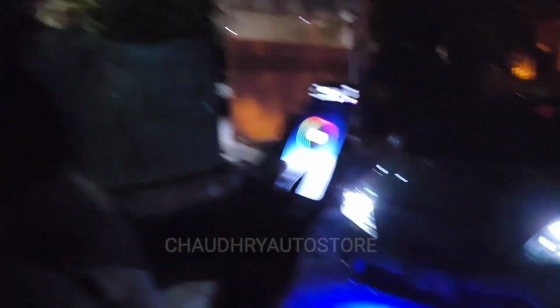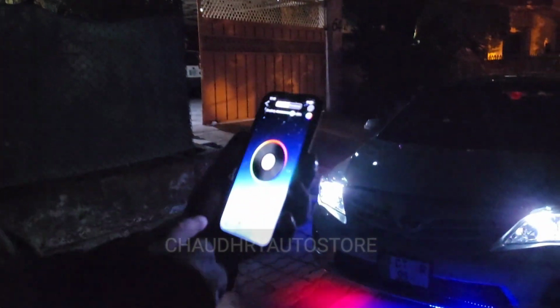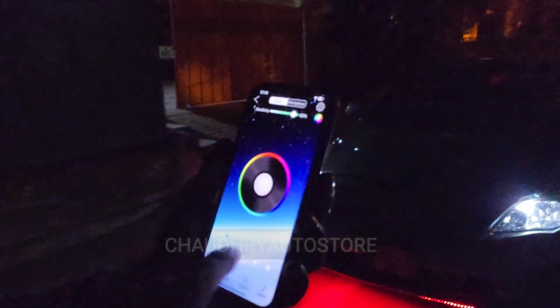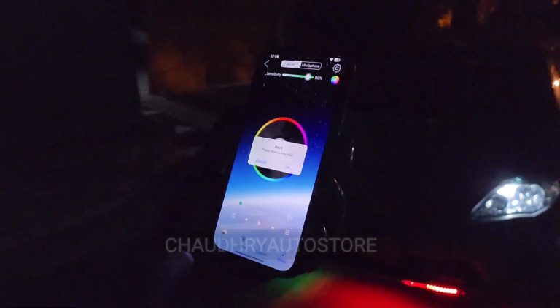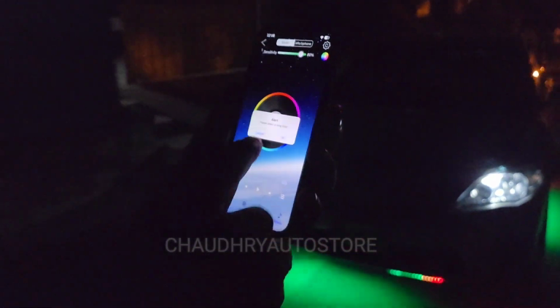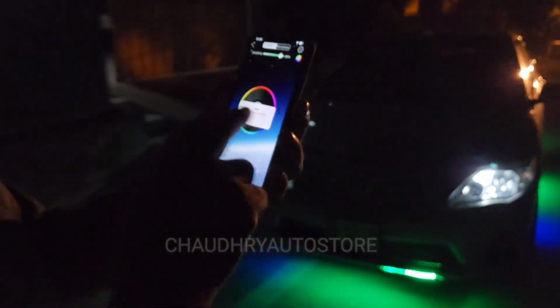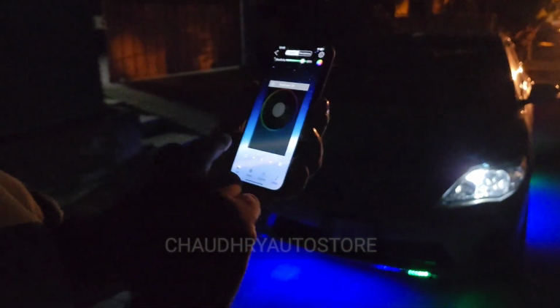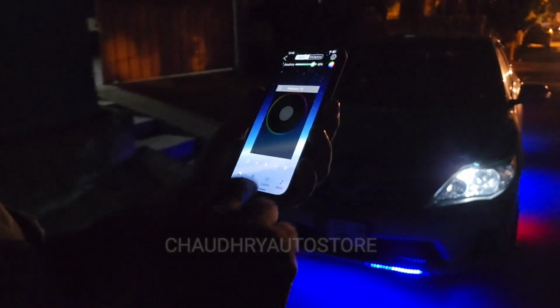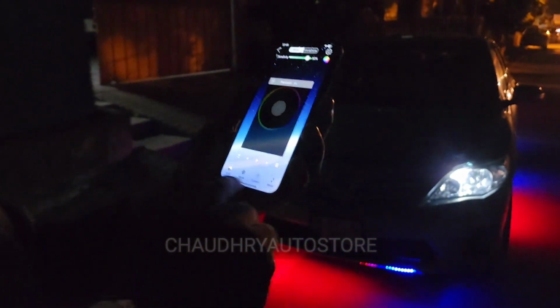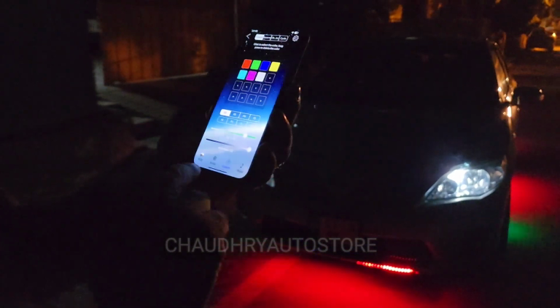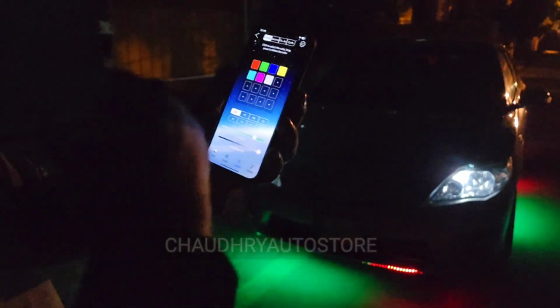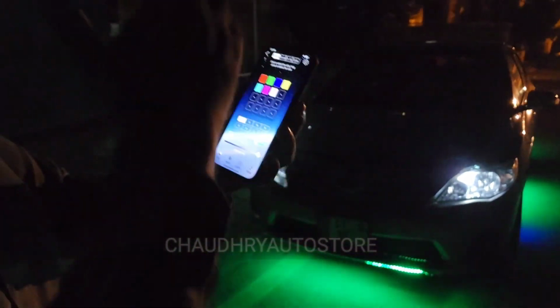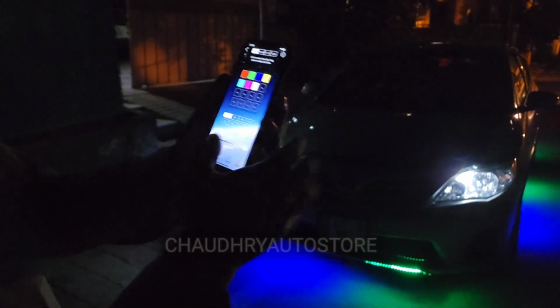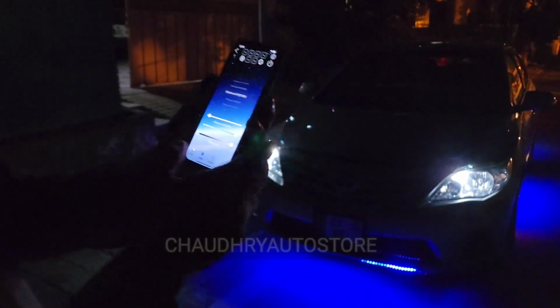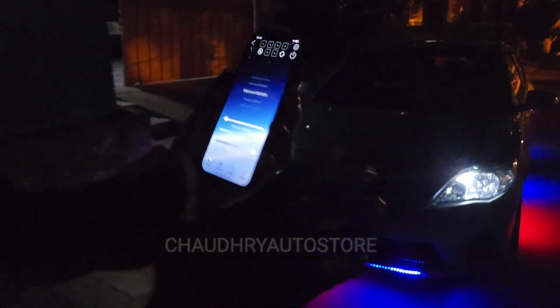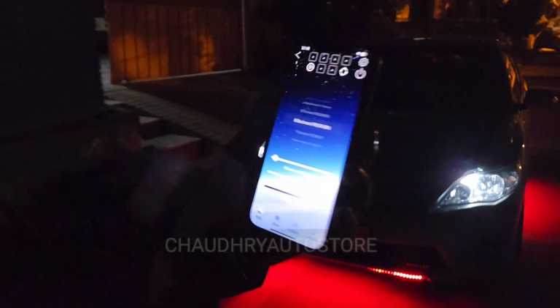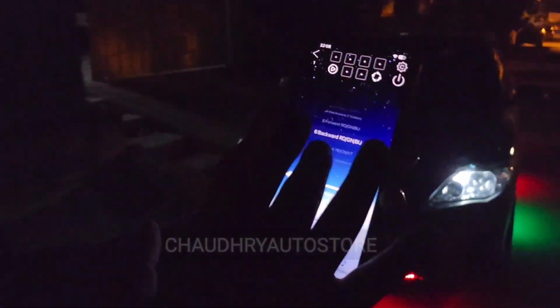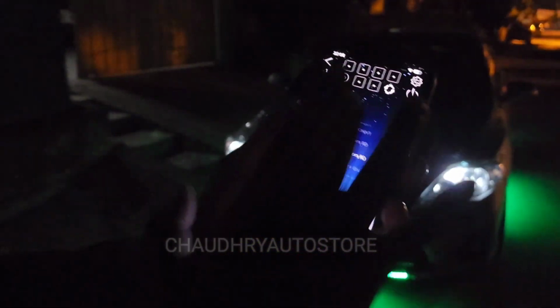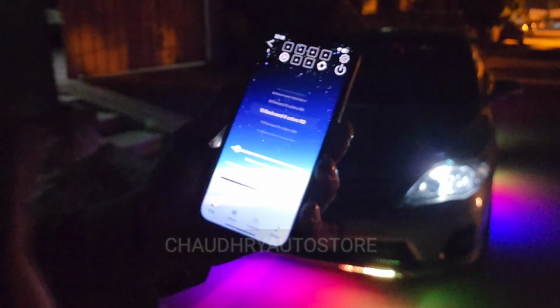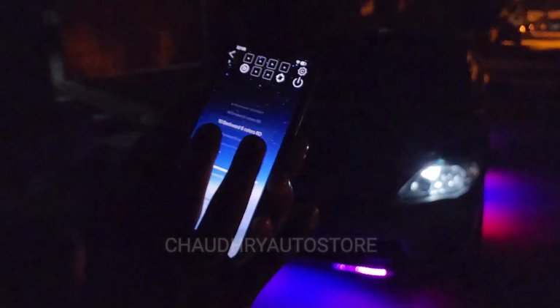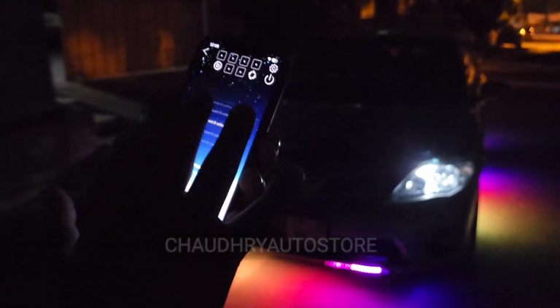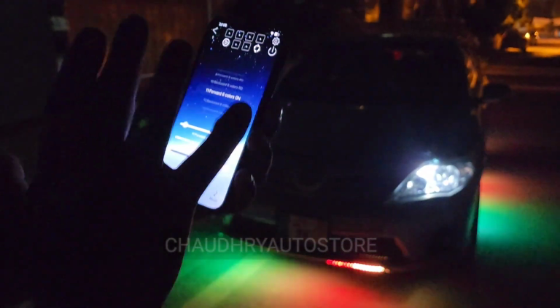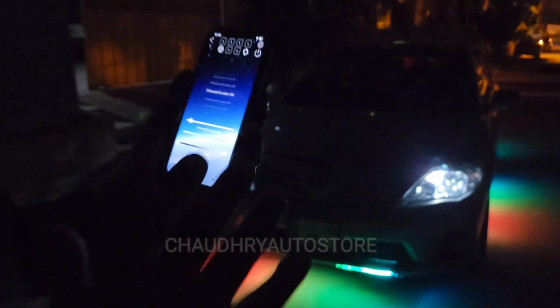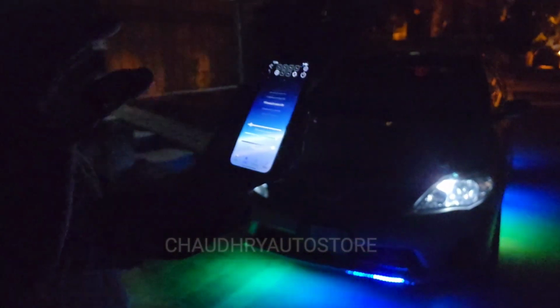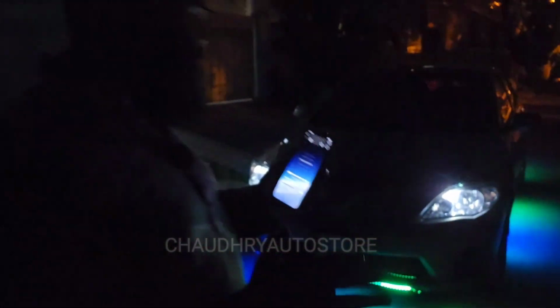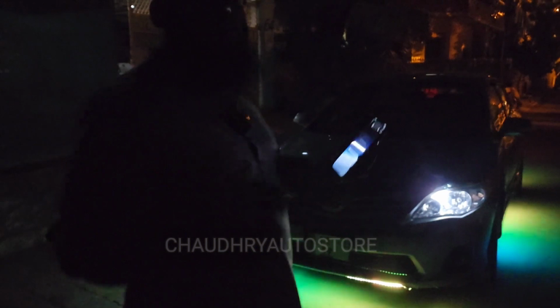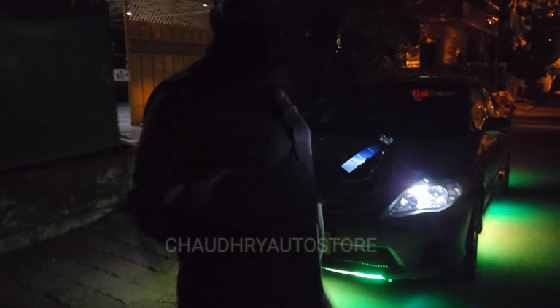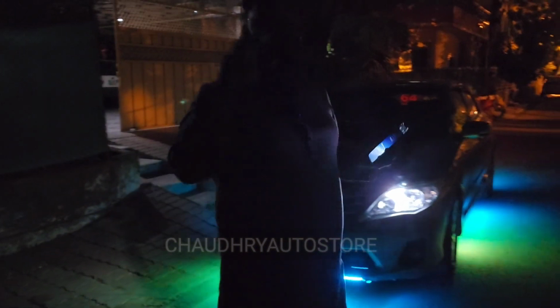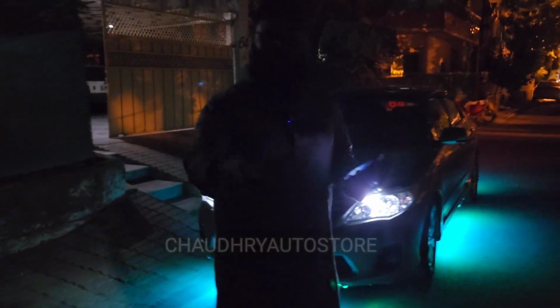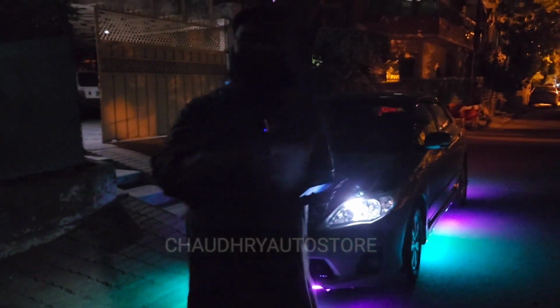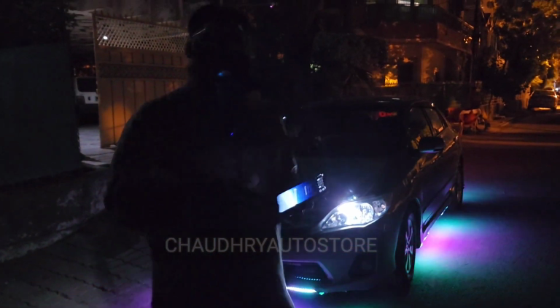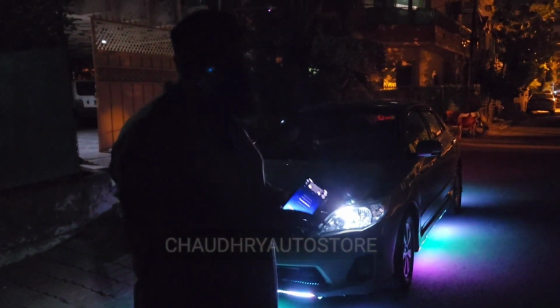As you can see, you can play it with music. And if you want to make a pattern of custom lights, you can also do it in the application. There are many functions. This is for Android and iPhone — it is operated for both of them.